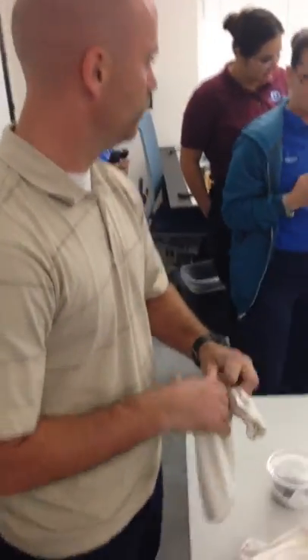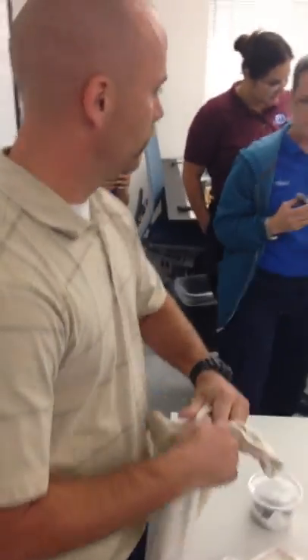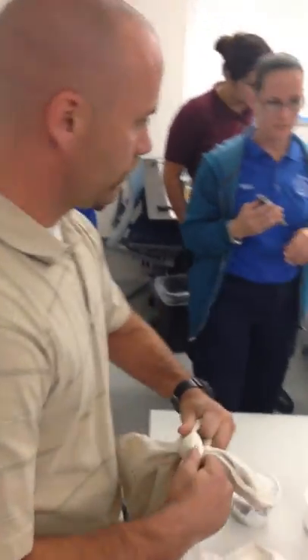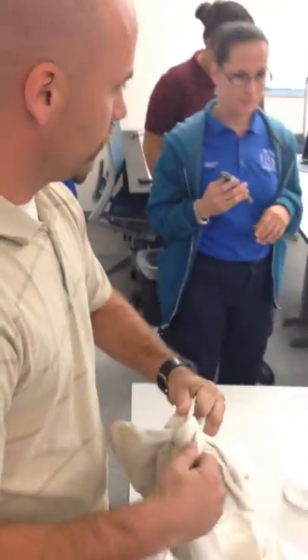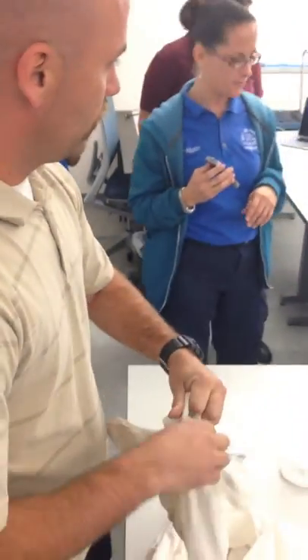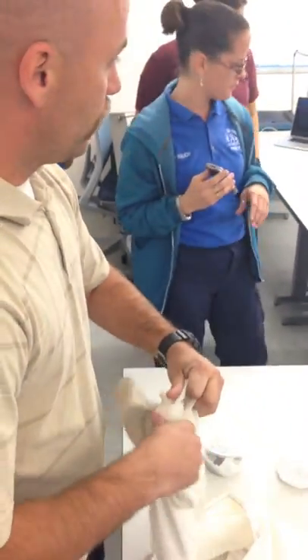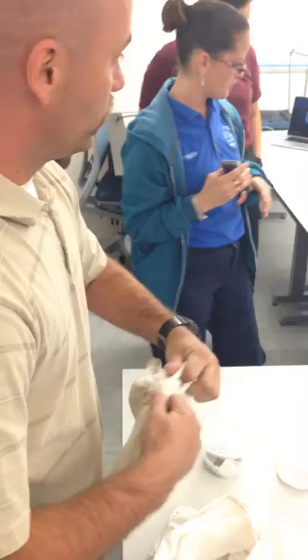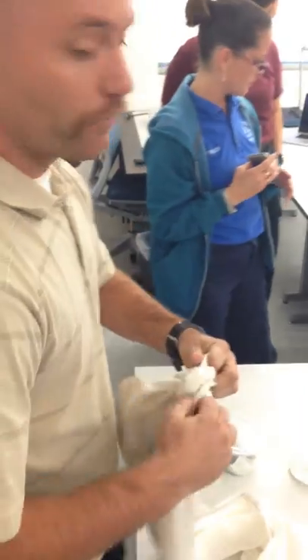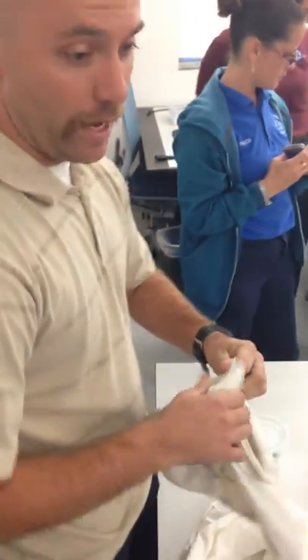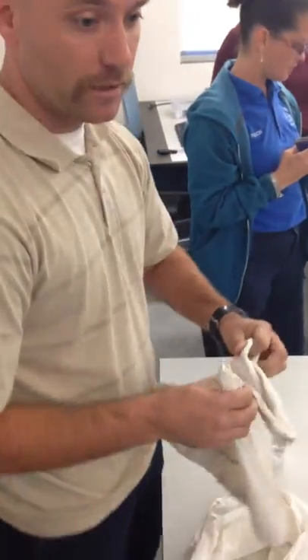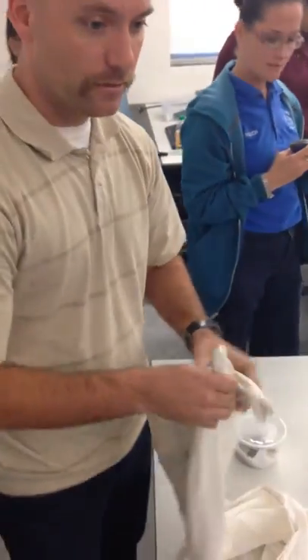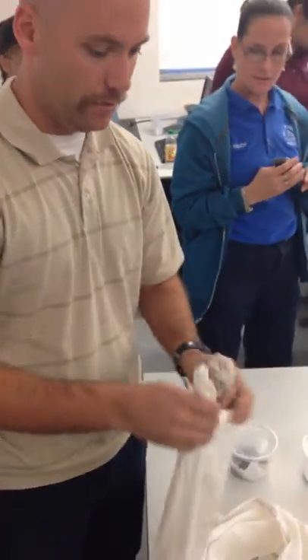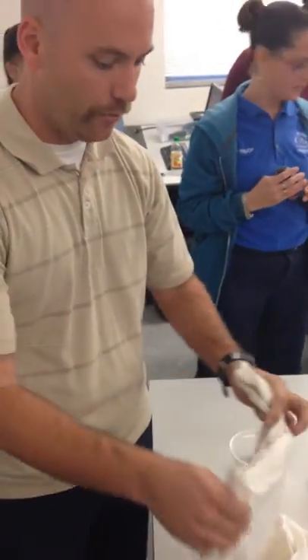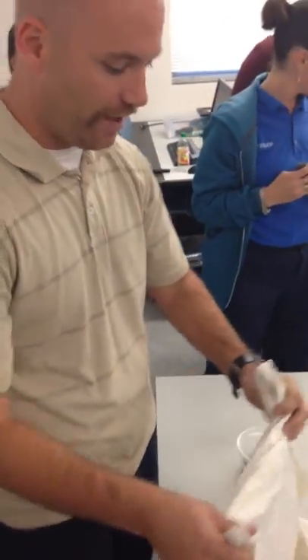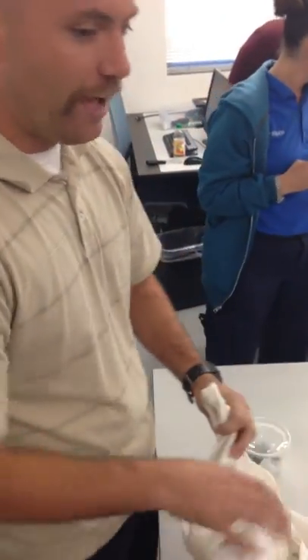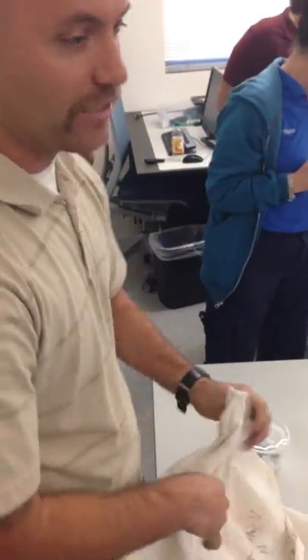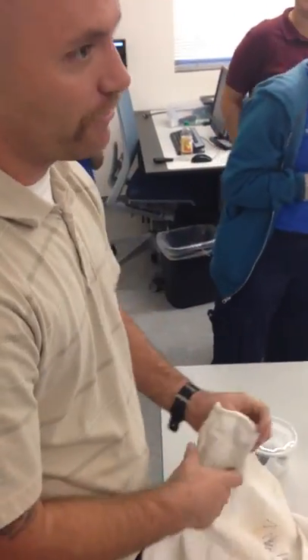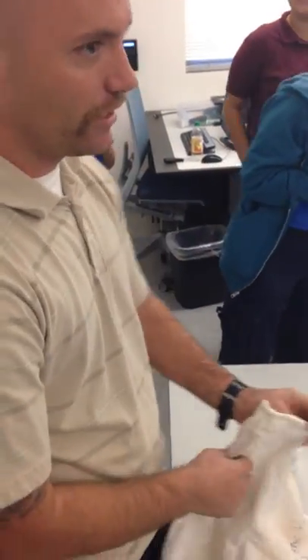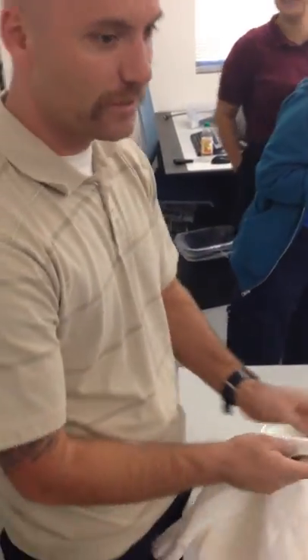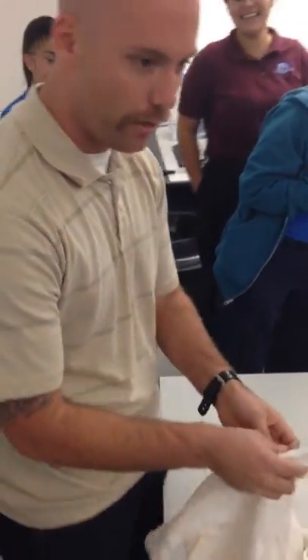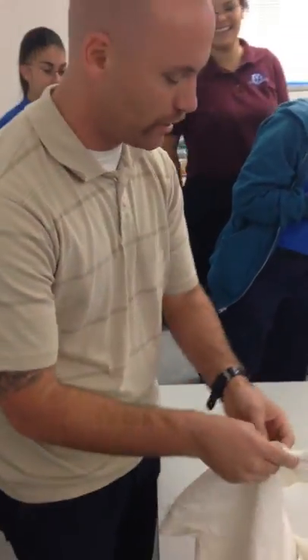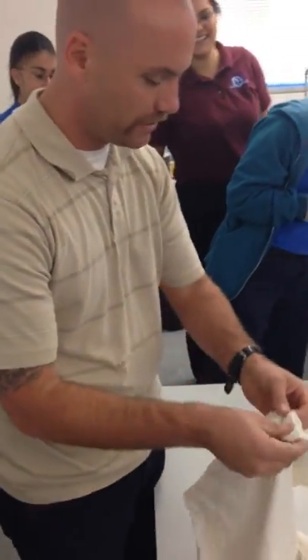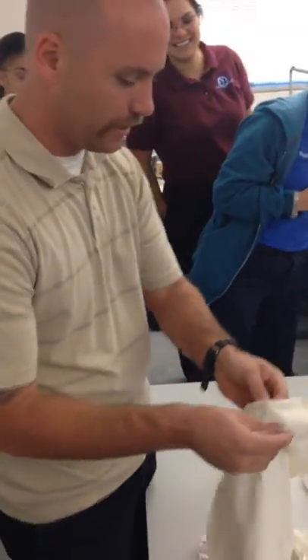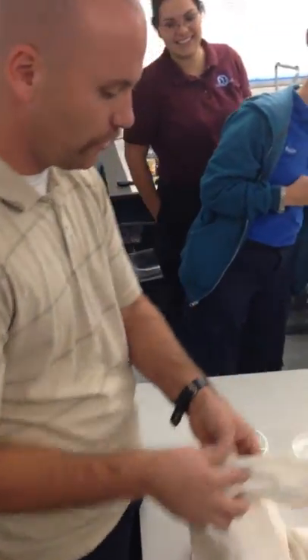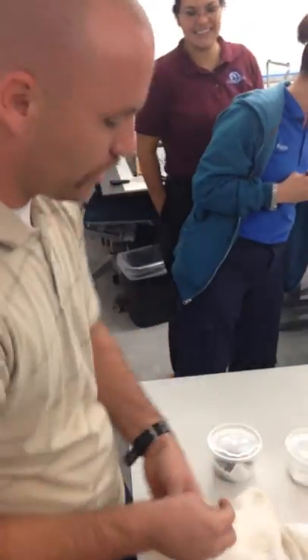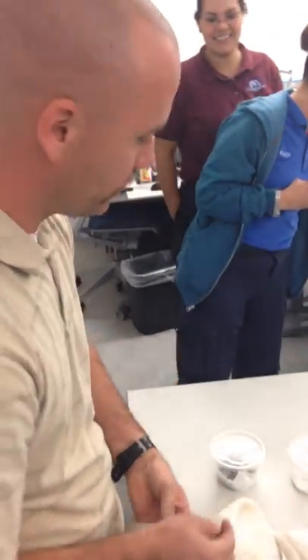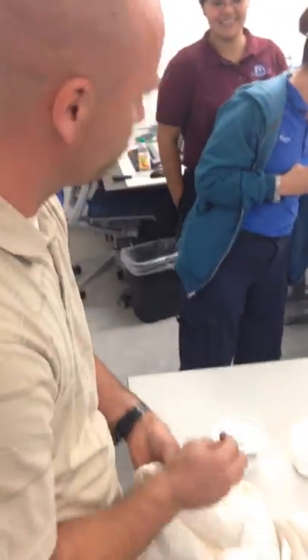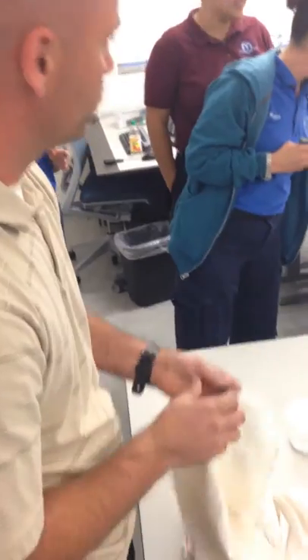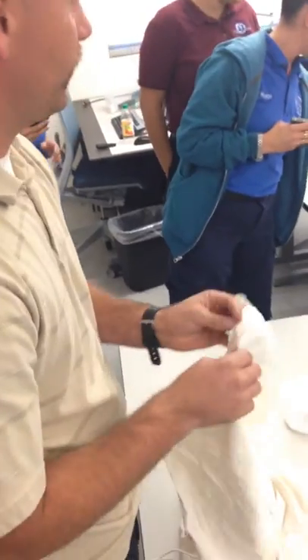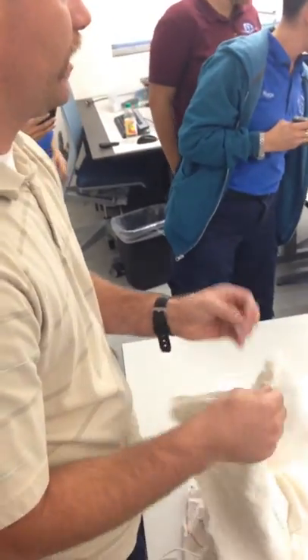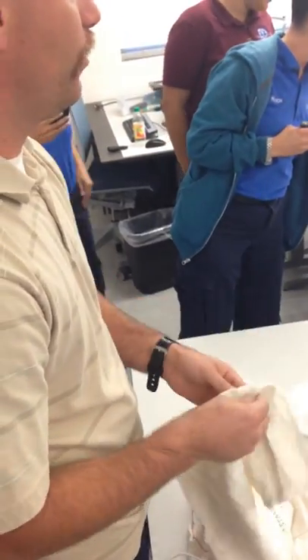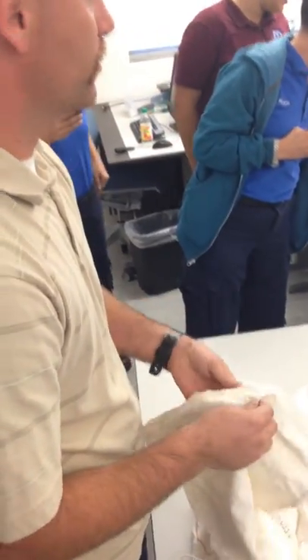Are these from a zoo? No, these are from my house. I have about 70 of them, so we have a whole ton of snakes.